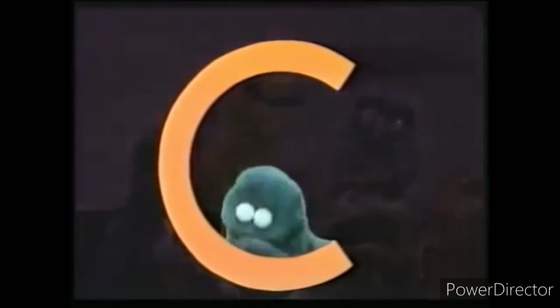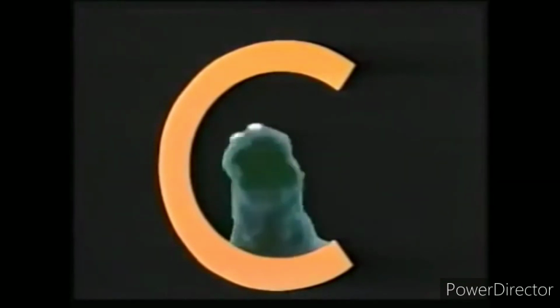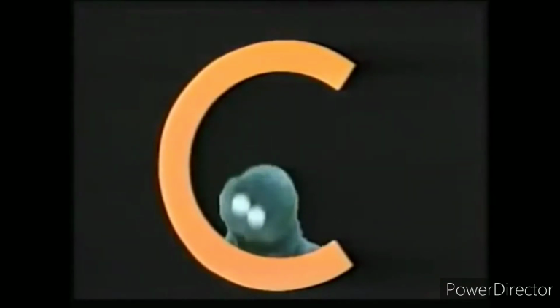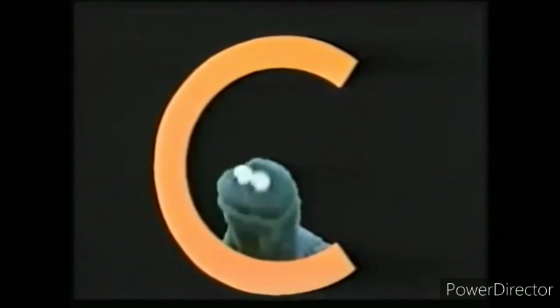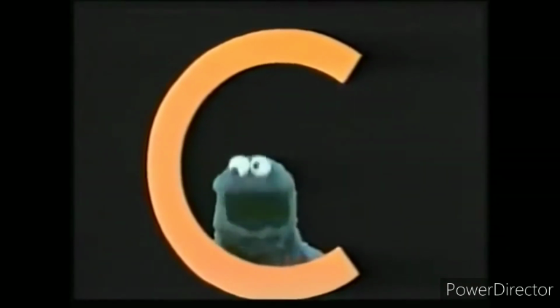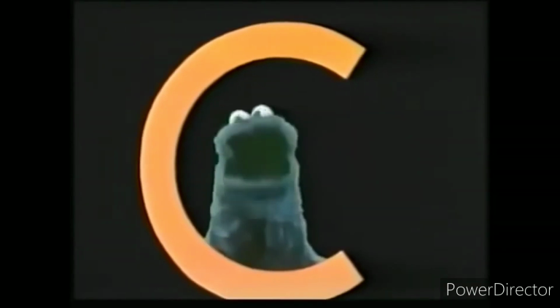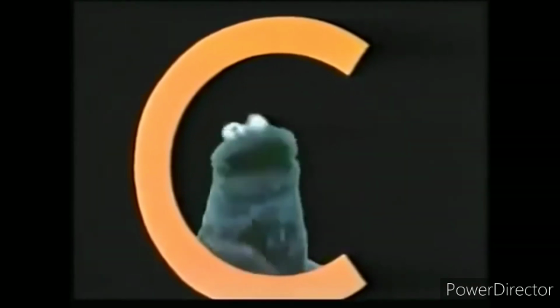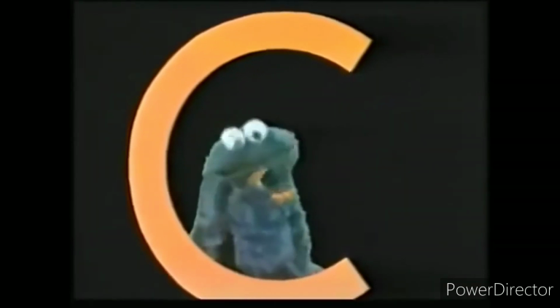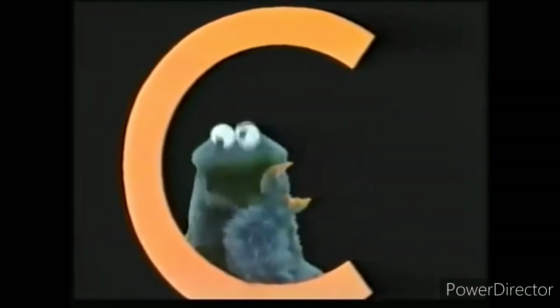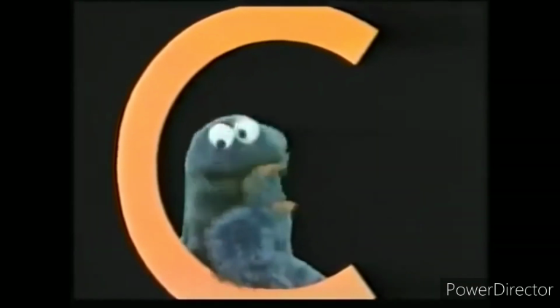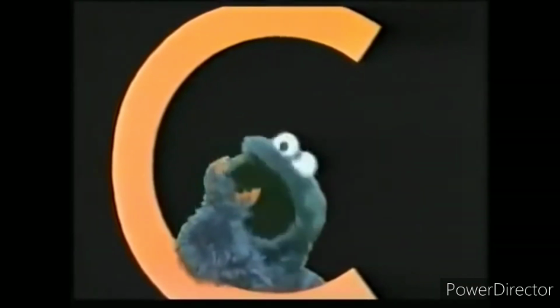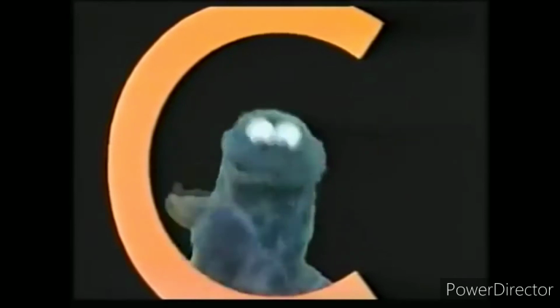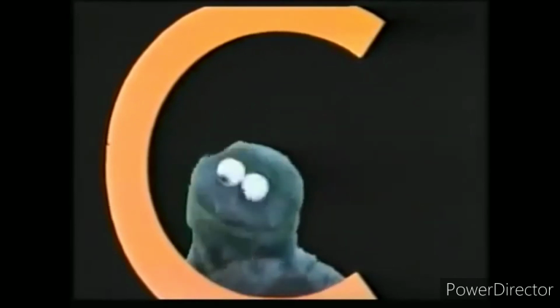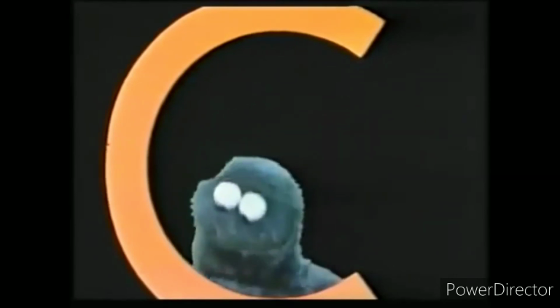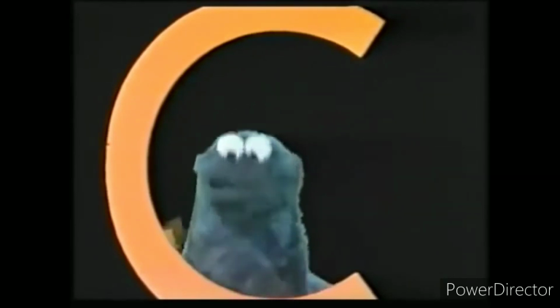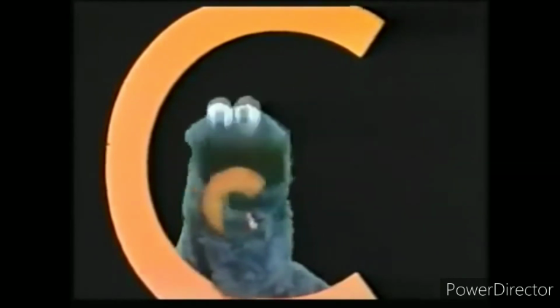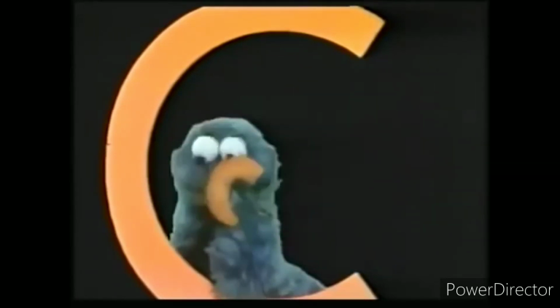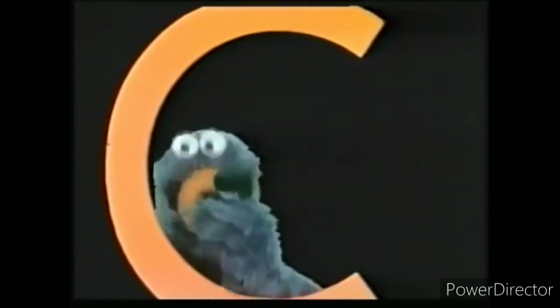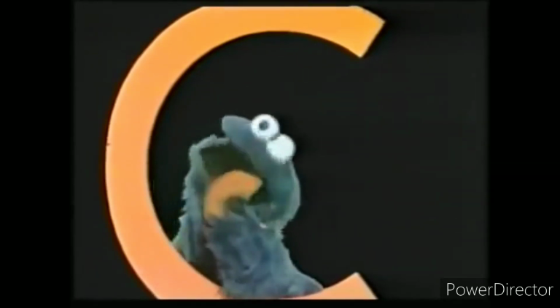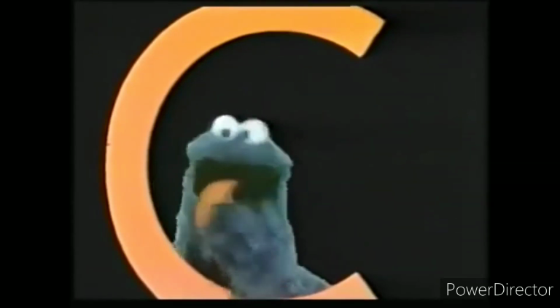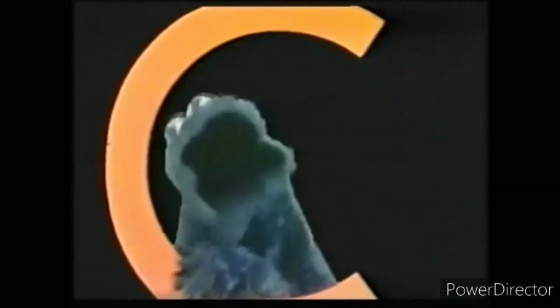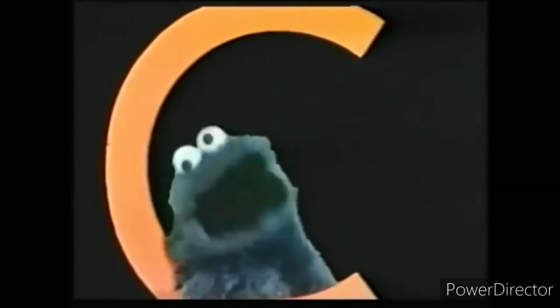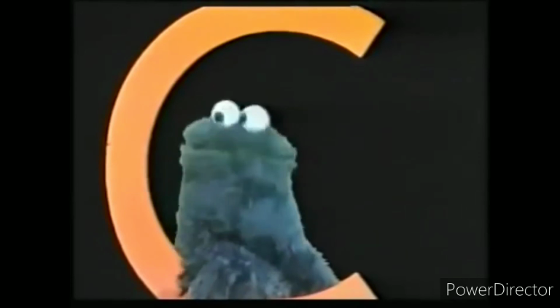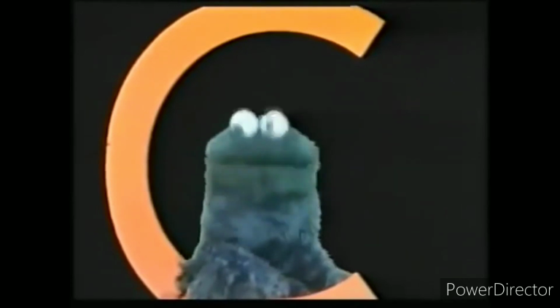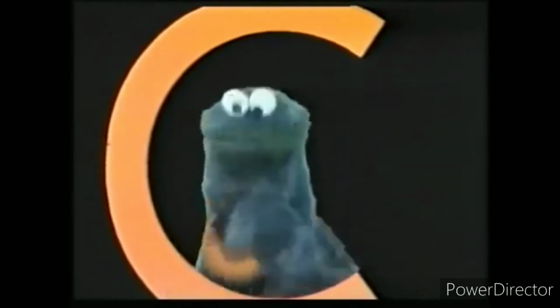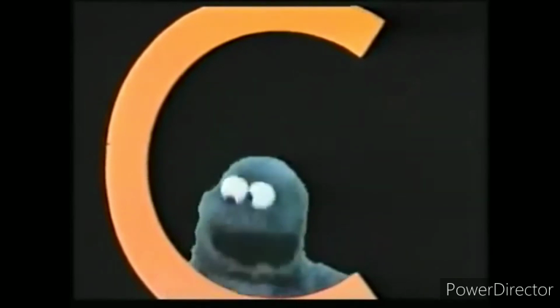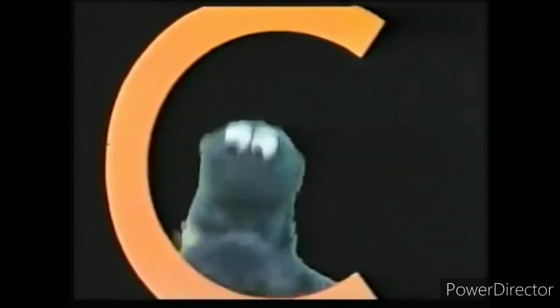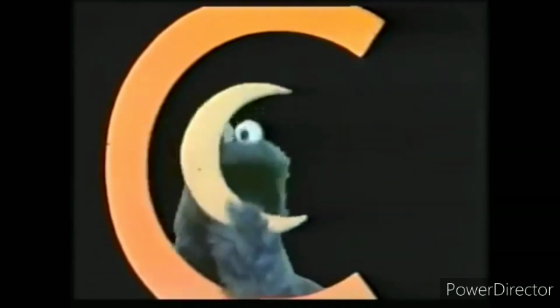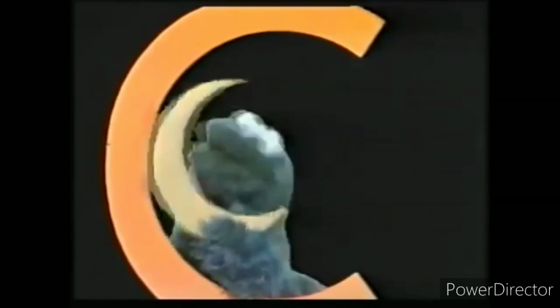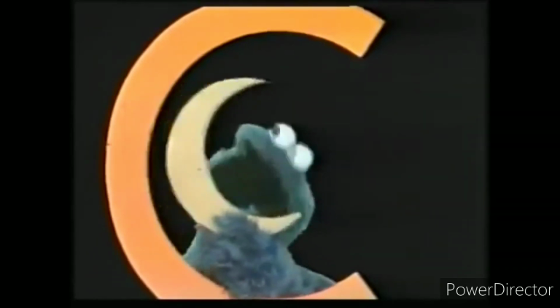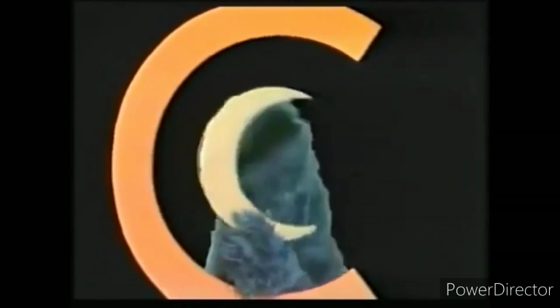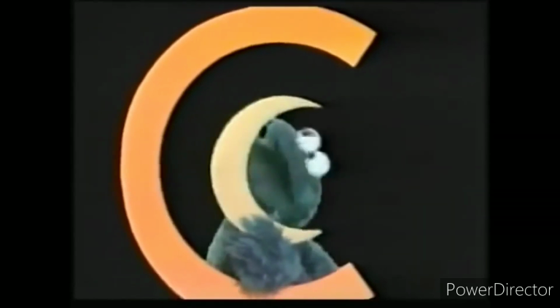Hey, you know what? A round cookie with one bite out of it looks like a C. A round donut with one bite out of it also looks like a C, but it is not as good as a cookie. Oh, the moon sometimes looks like a C, but you can't eat that.